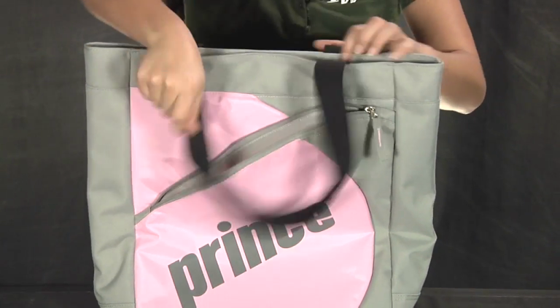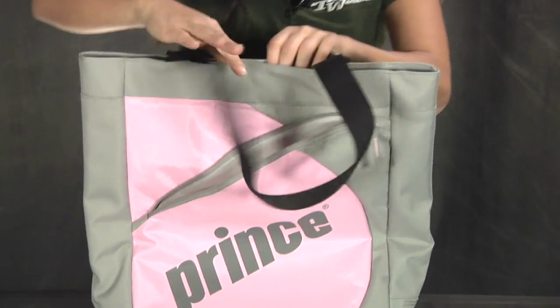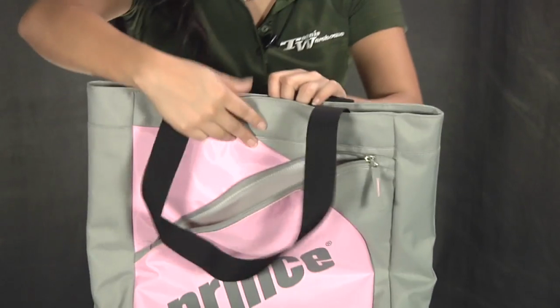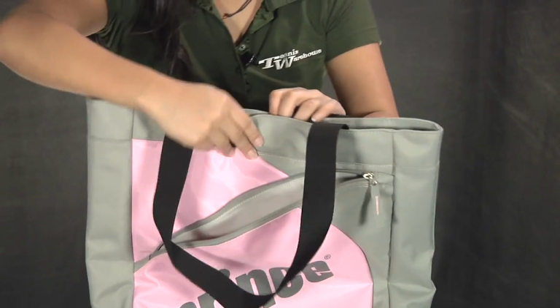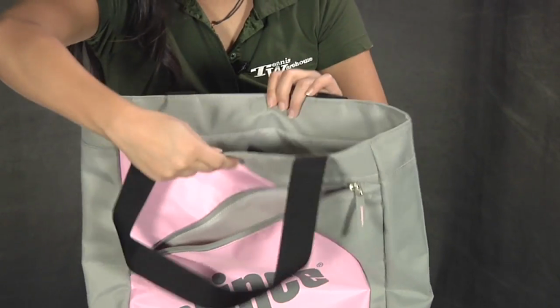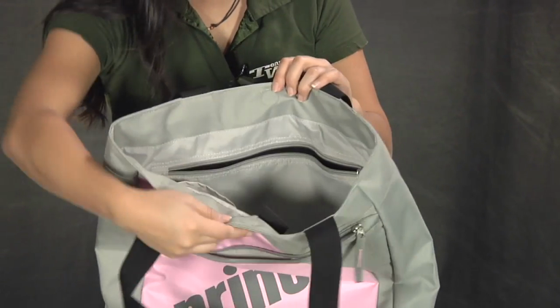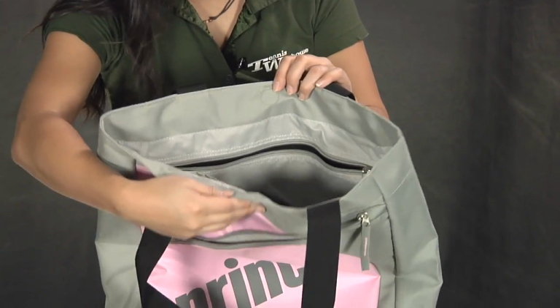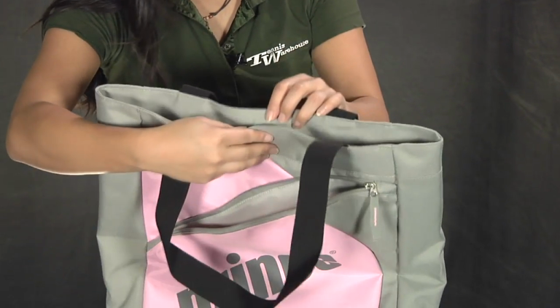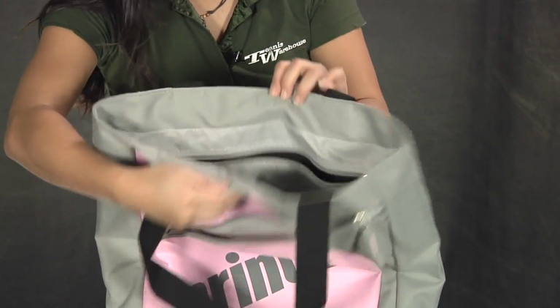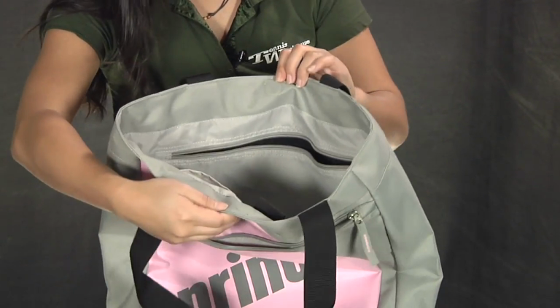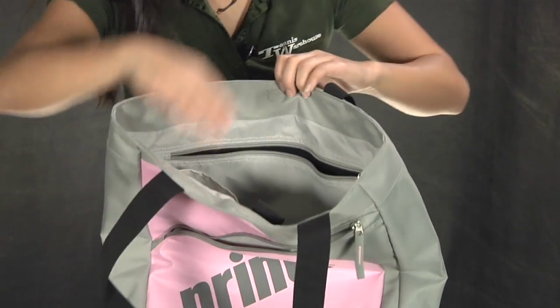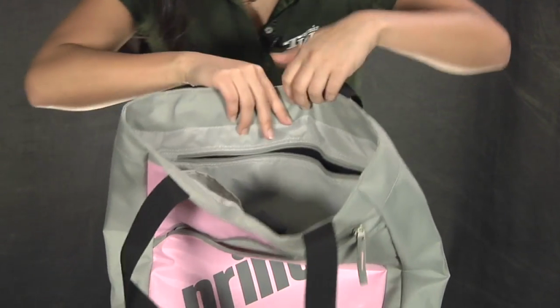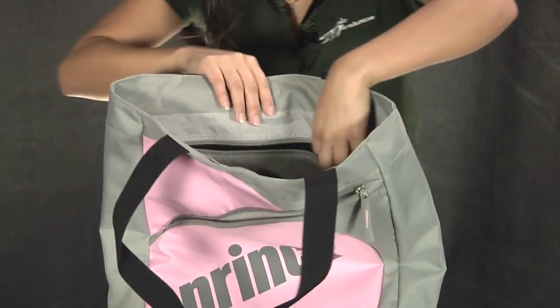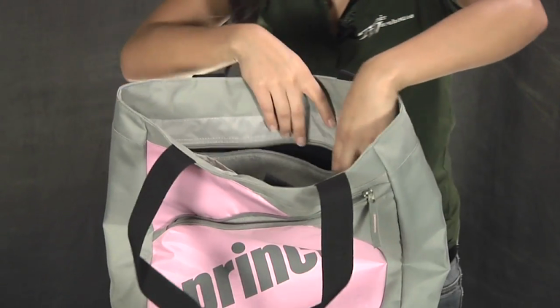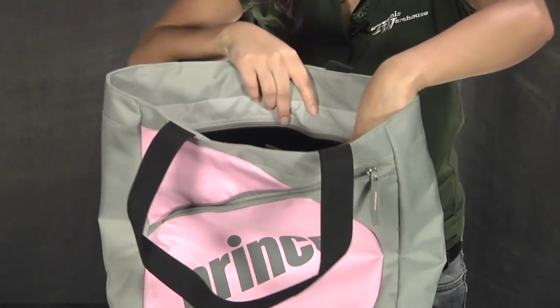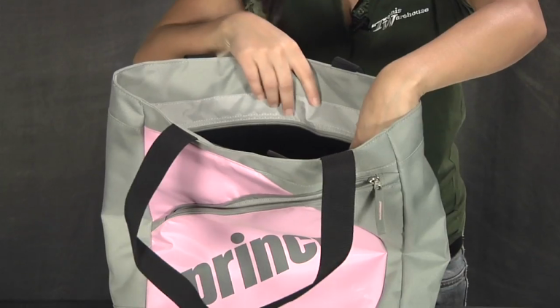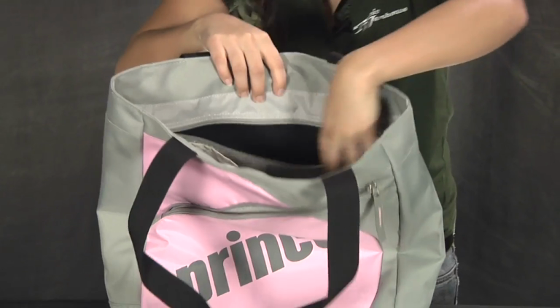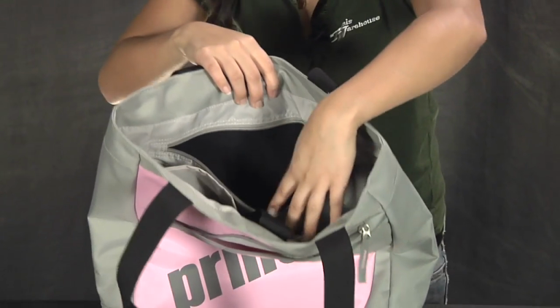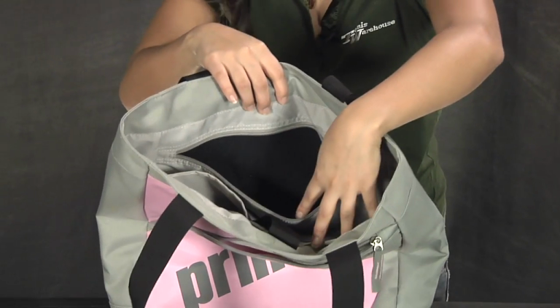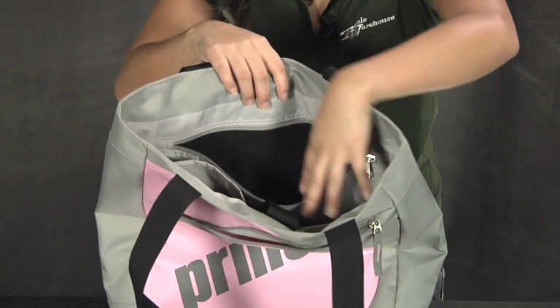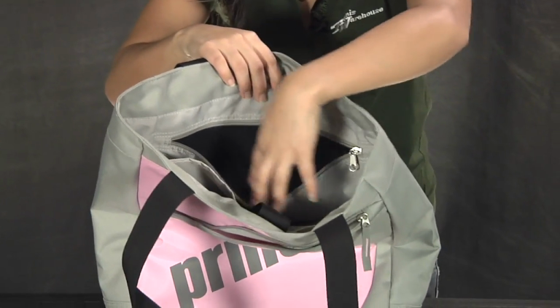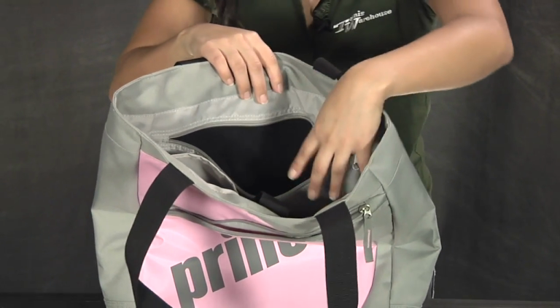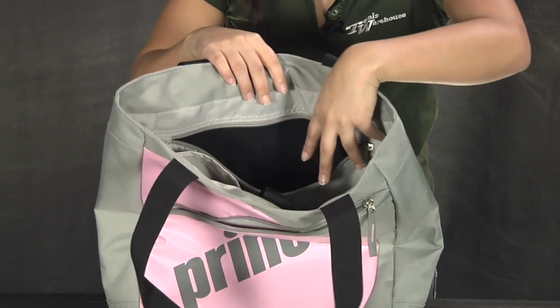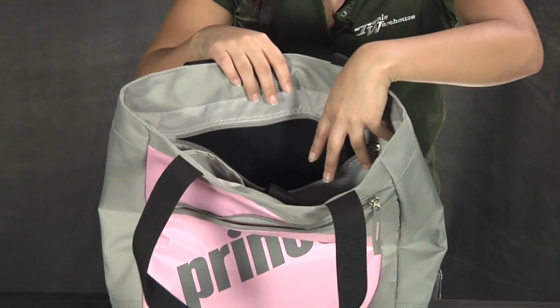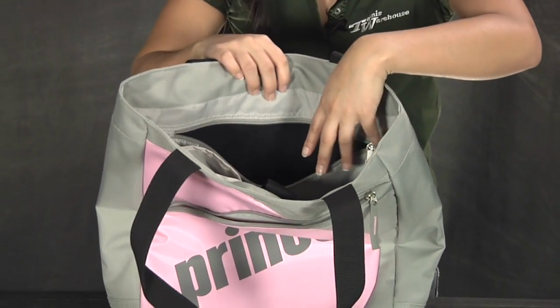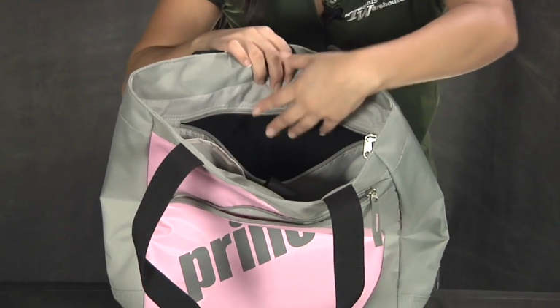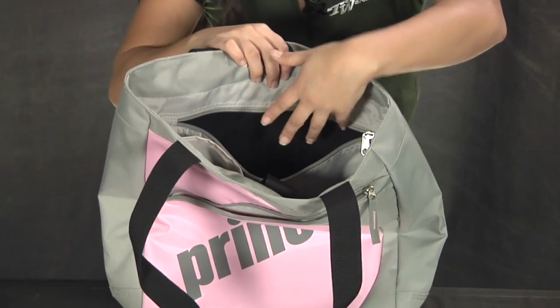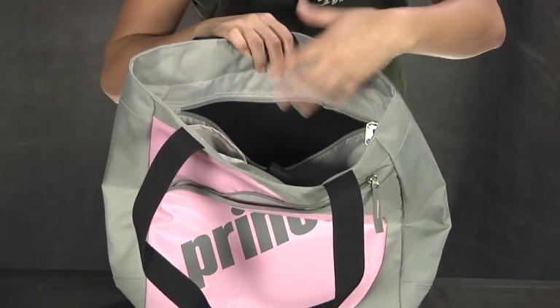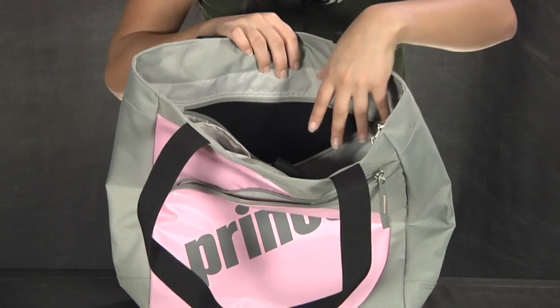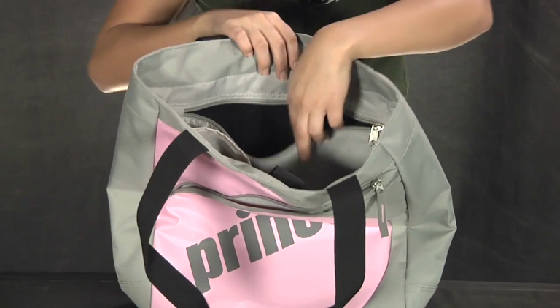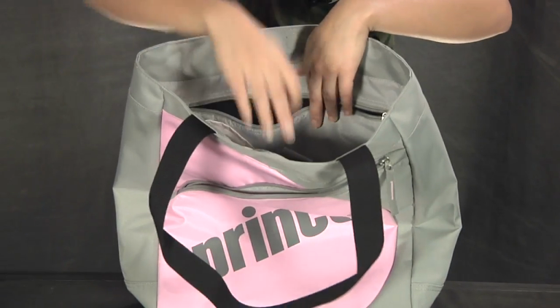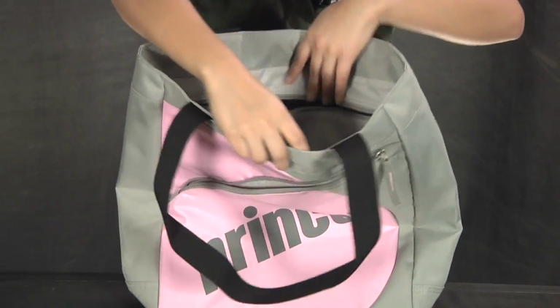The main compartment has a magnetic clasp. One of my favorite features is this zipper pocket. It's lined with felt, so anything that you don't want scuffed up can be placed in there, such as audio devices or your cell phone.